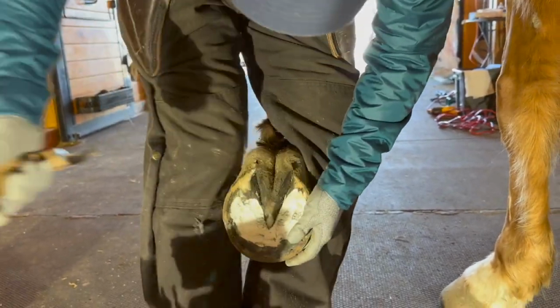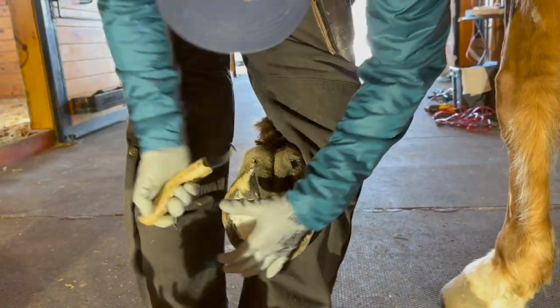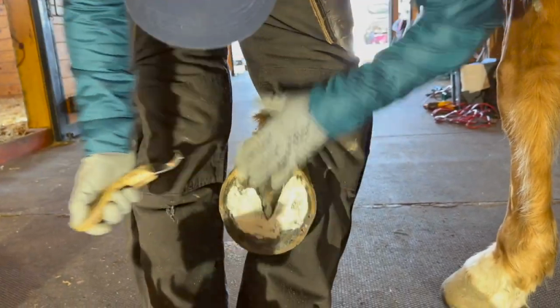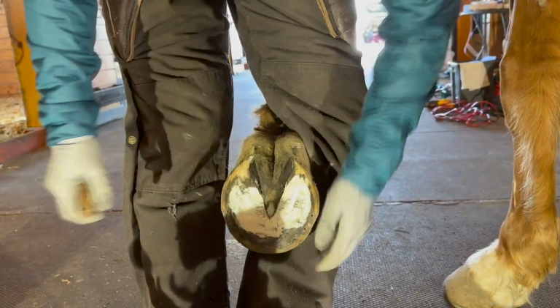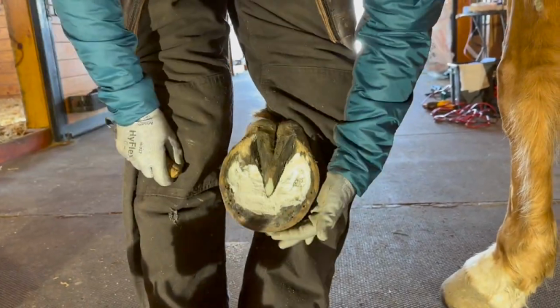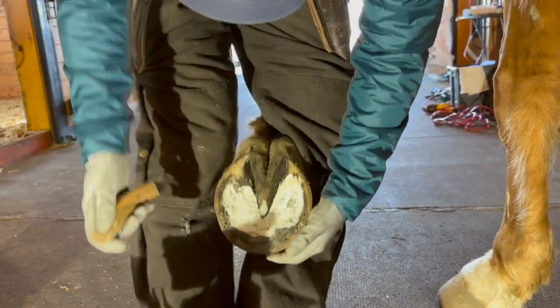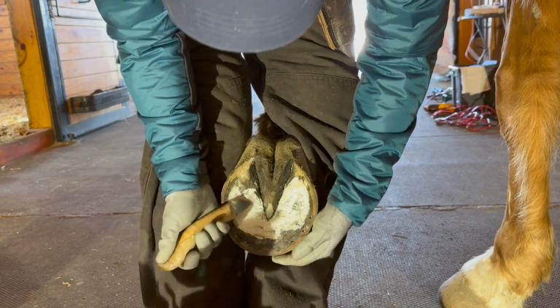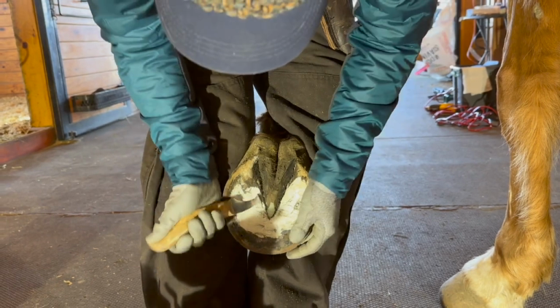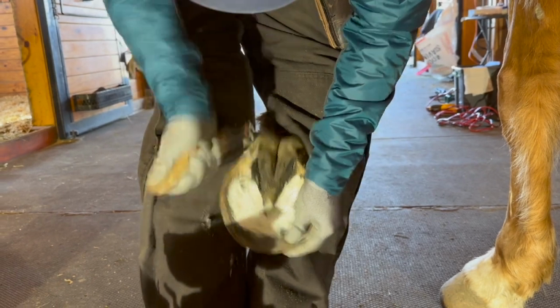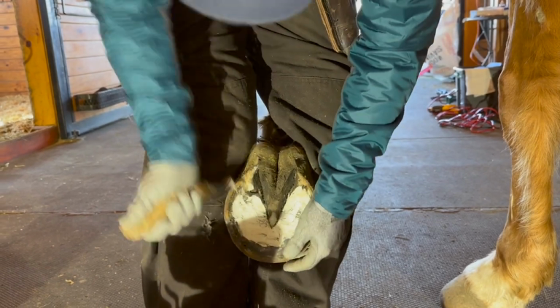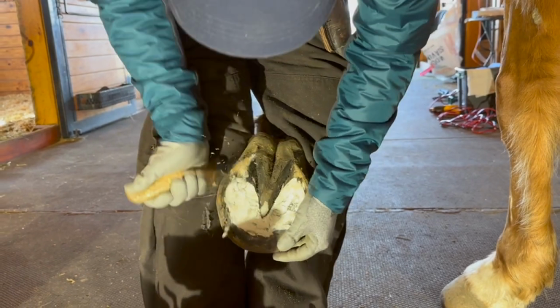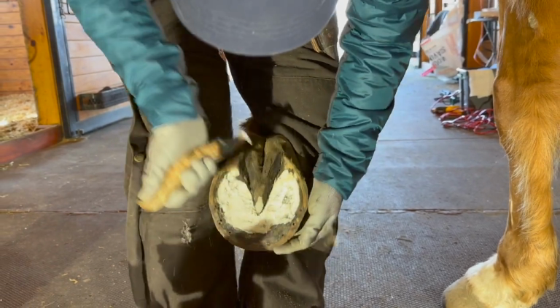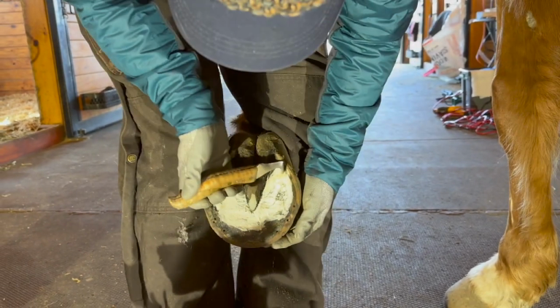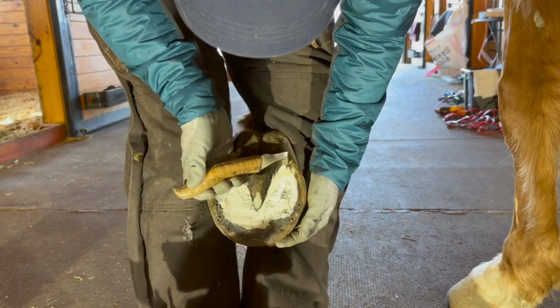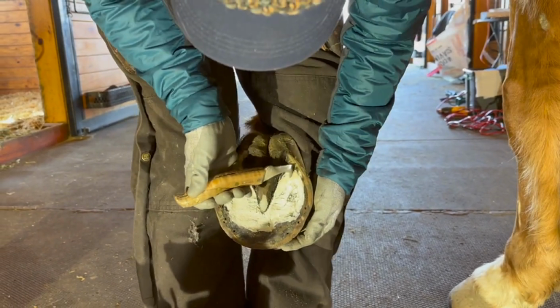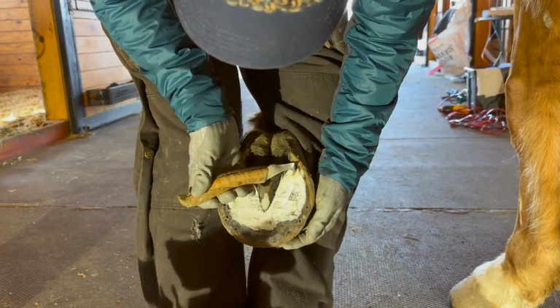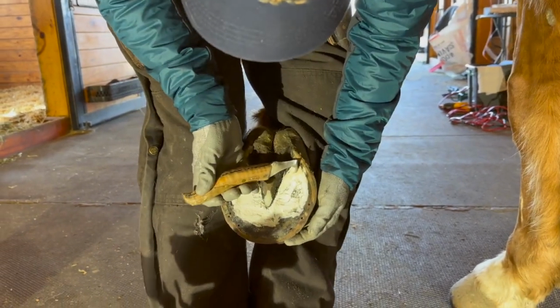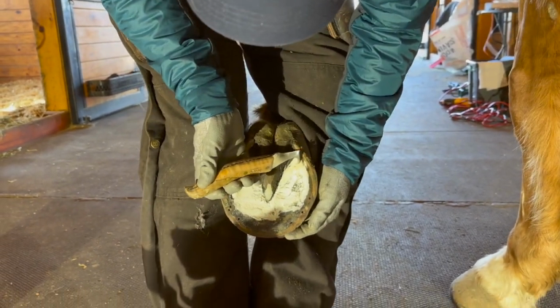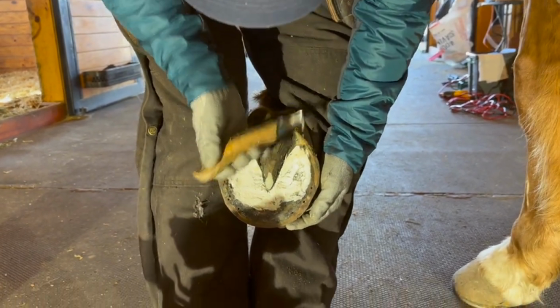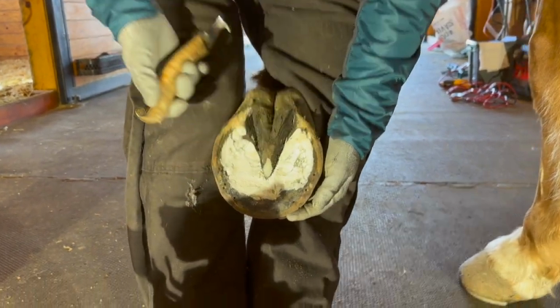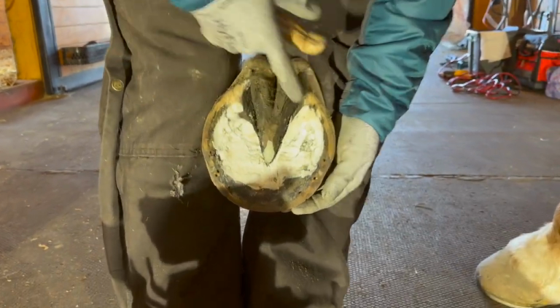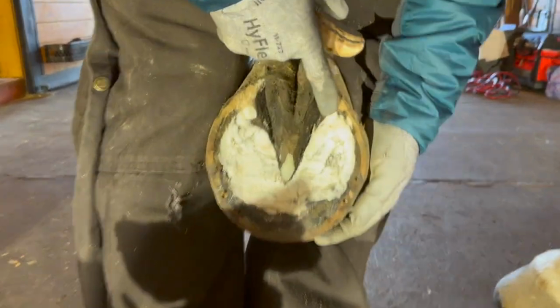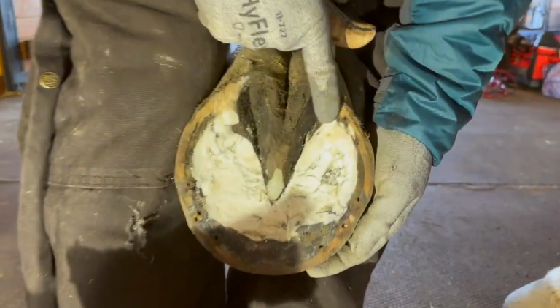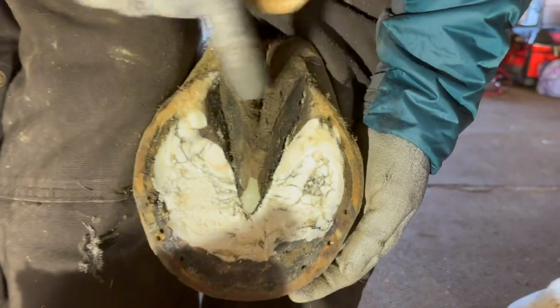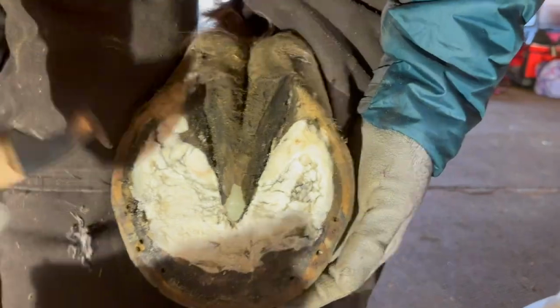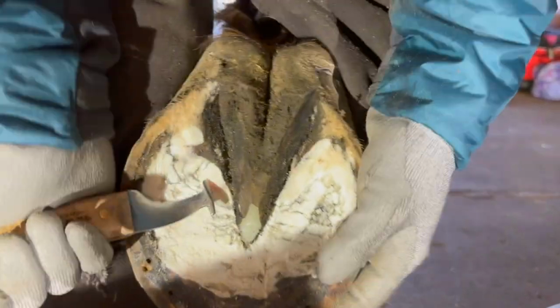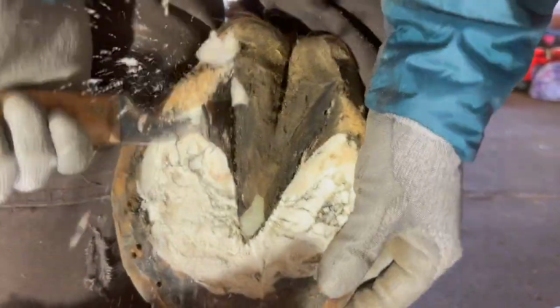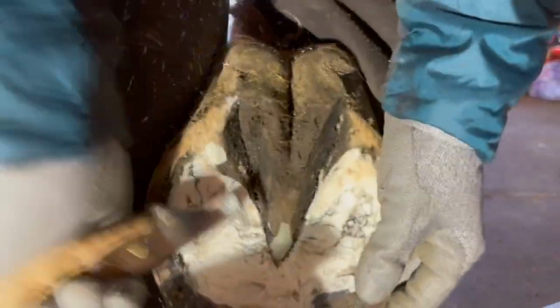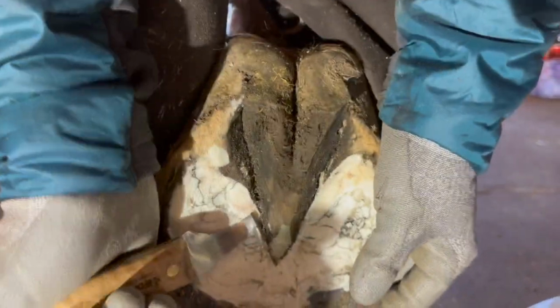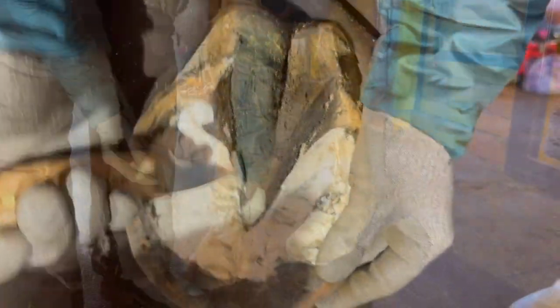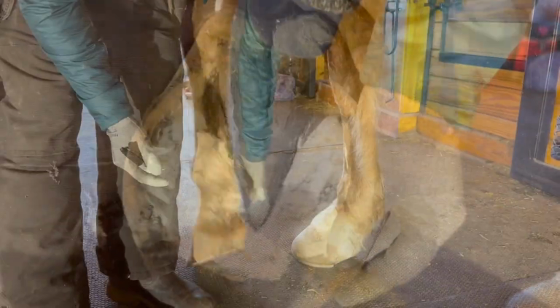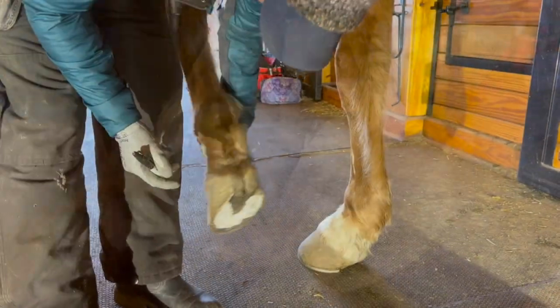Take off the mud flaps. I've got some stretch of the white line here — see that? Some bruising on the heel.